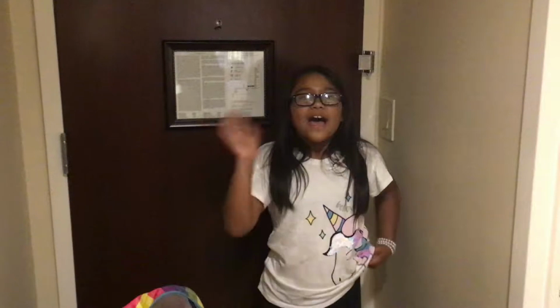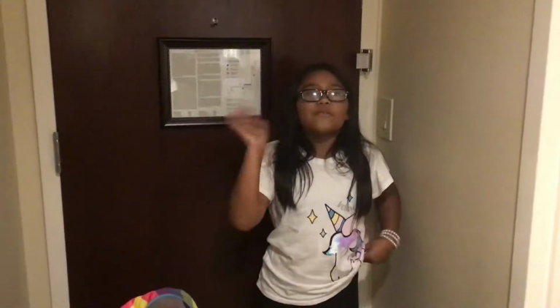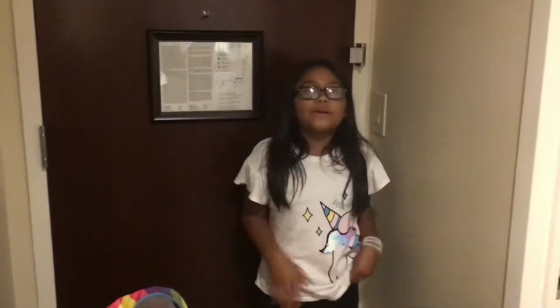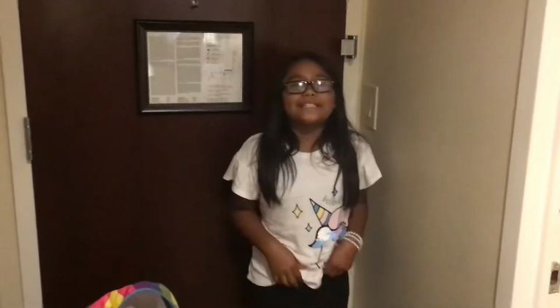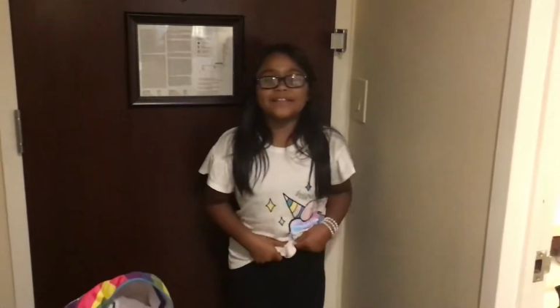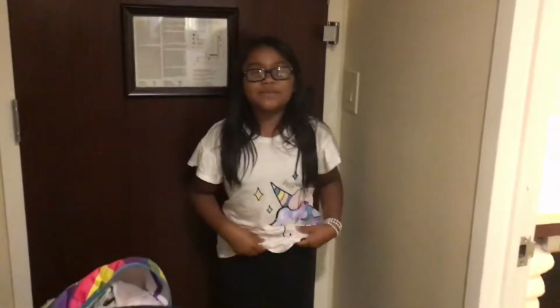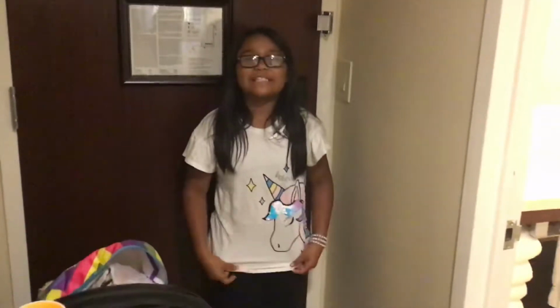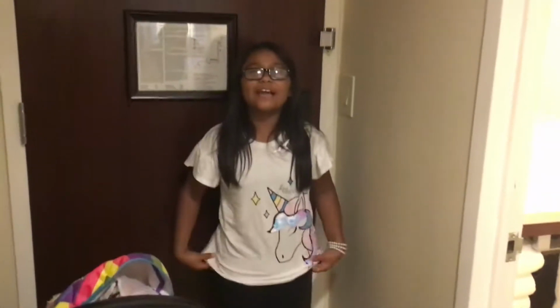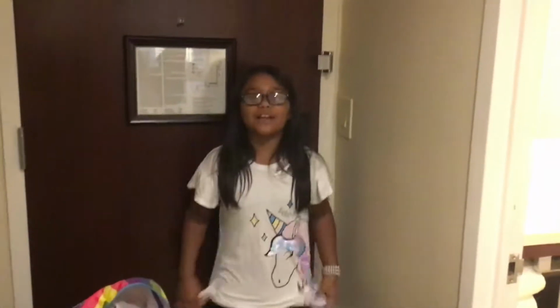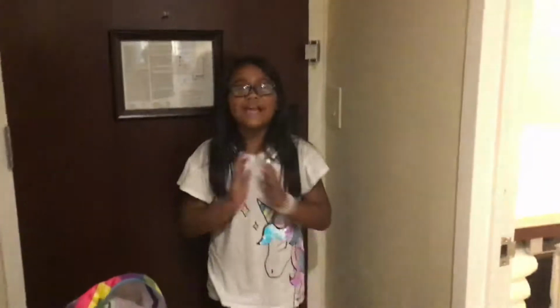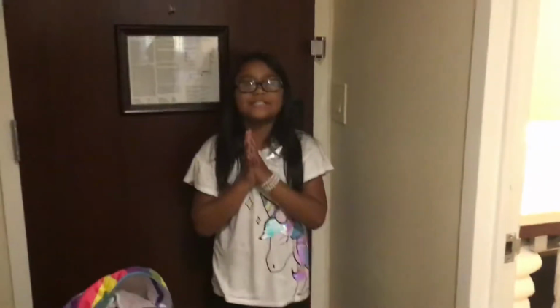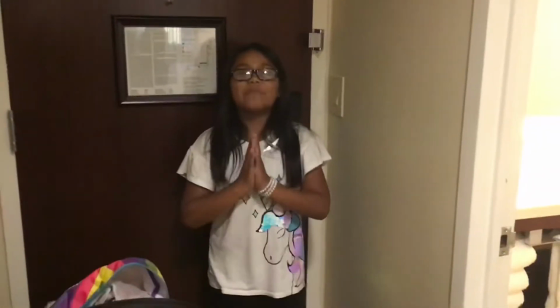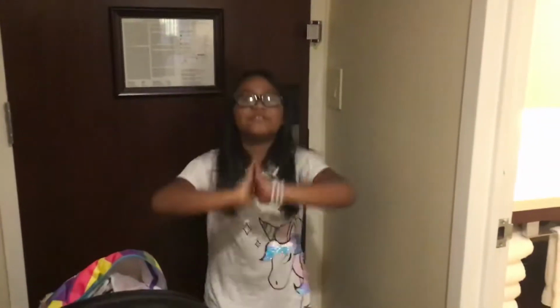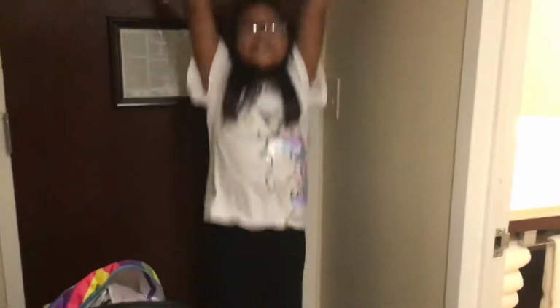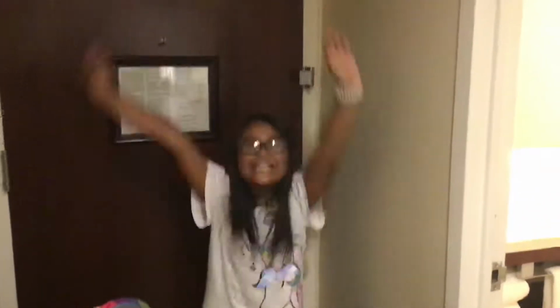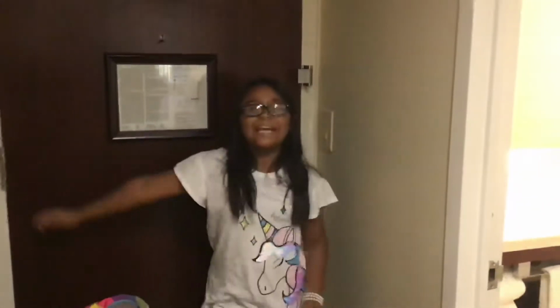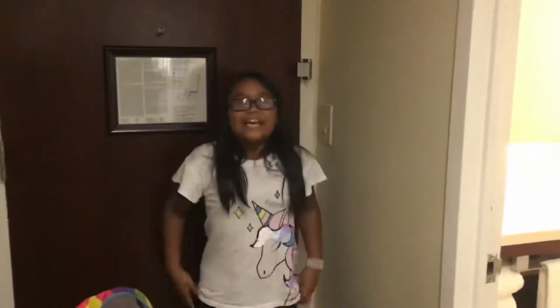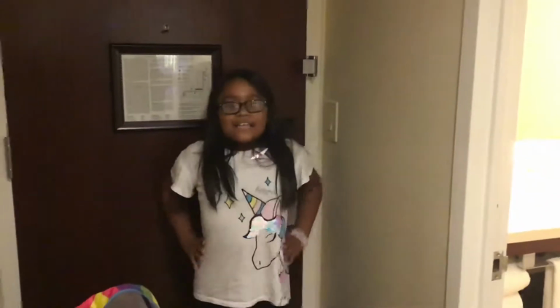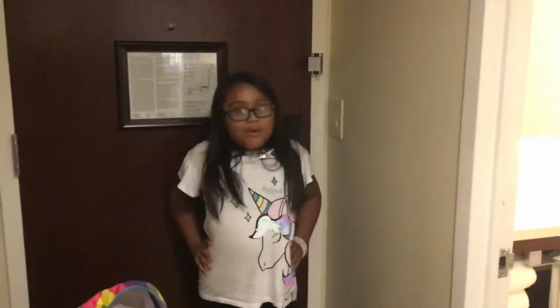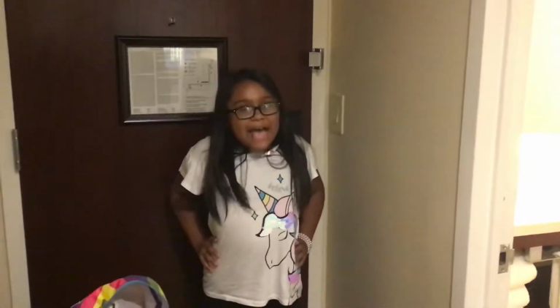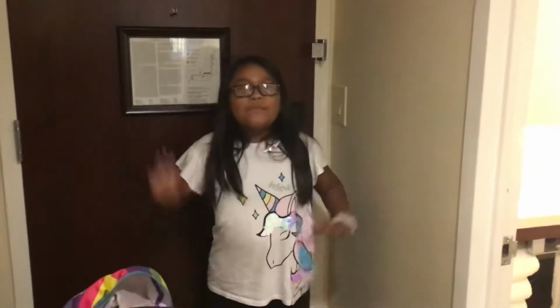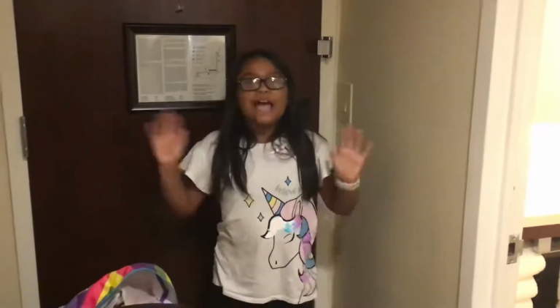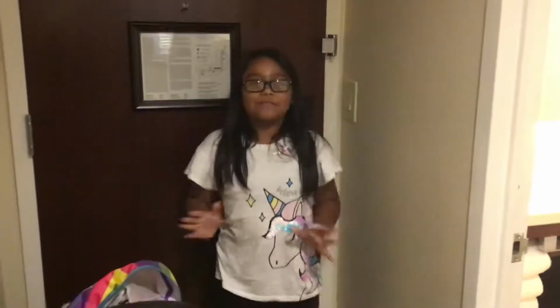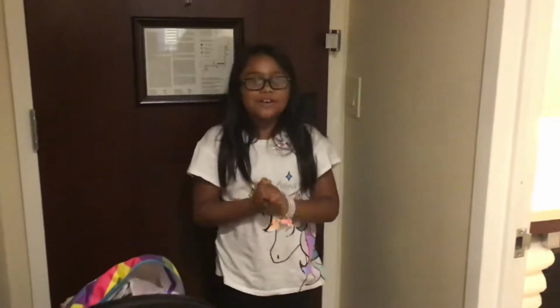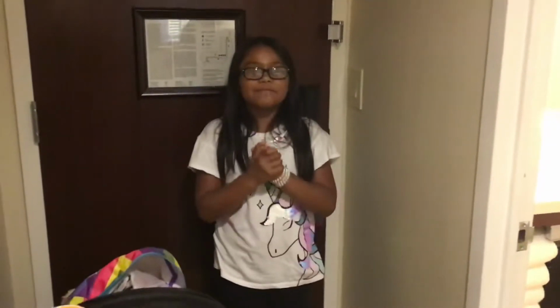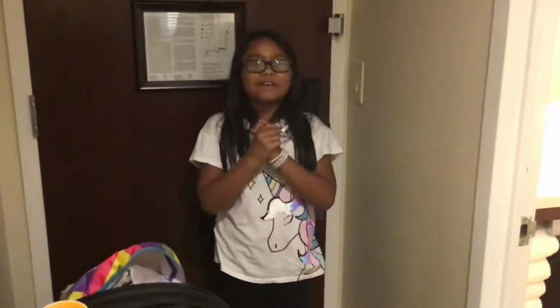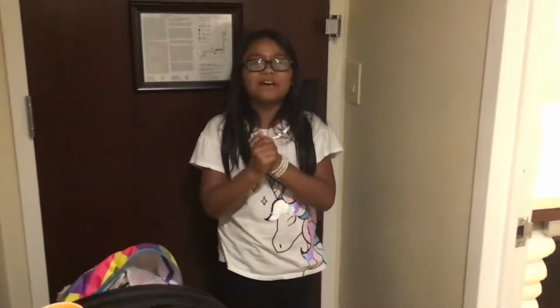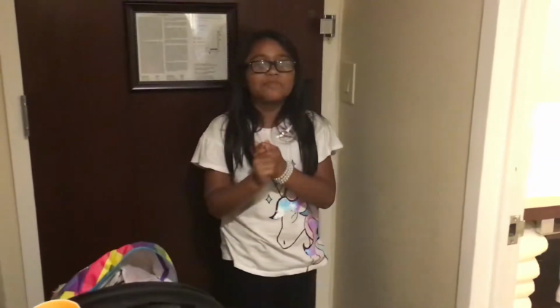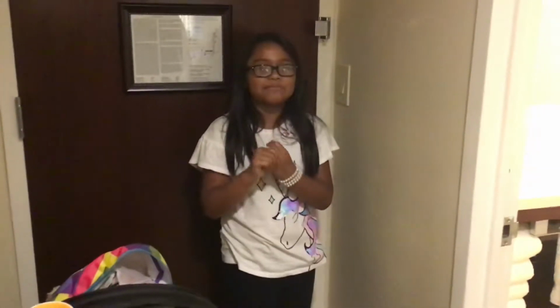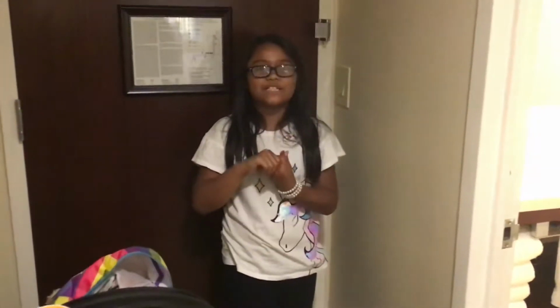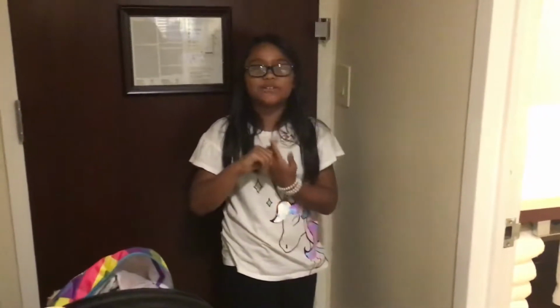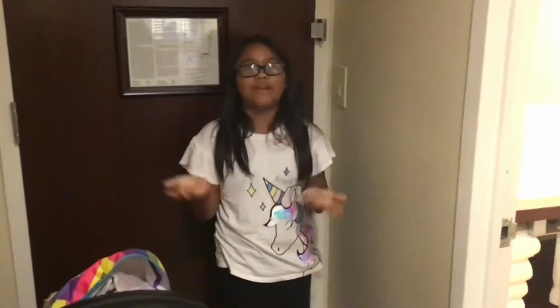Hi everyone, welcome back to the Layla VTube and today I'm not at my house, I'm in New York City! Known as the Big Apple. So I'm in my hotel room and I'm just going to show you guys around.